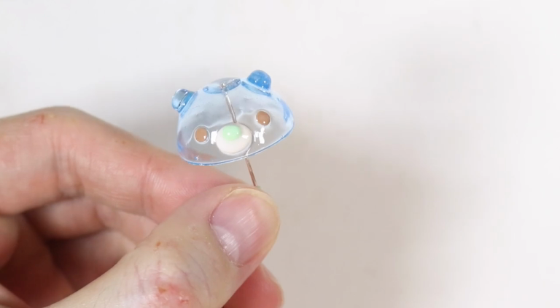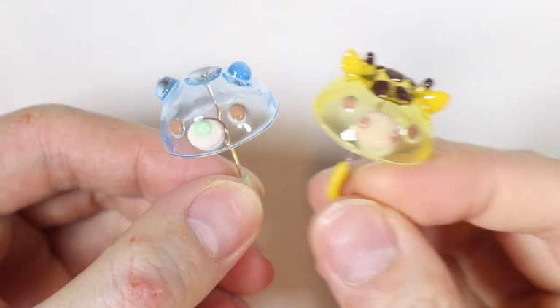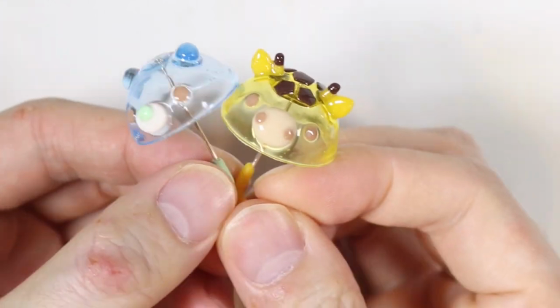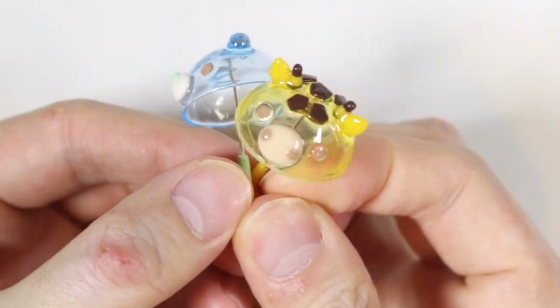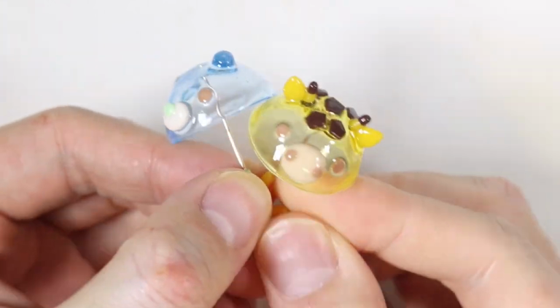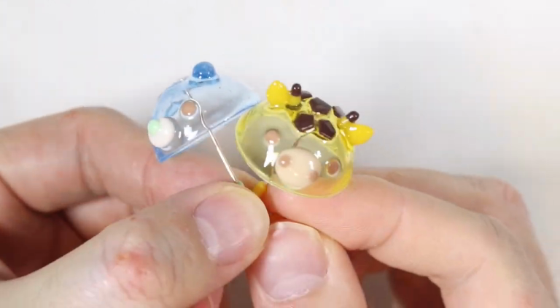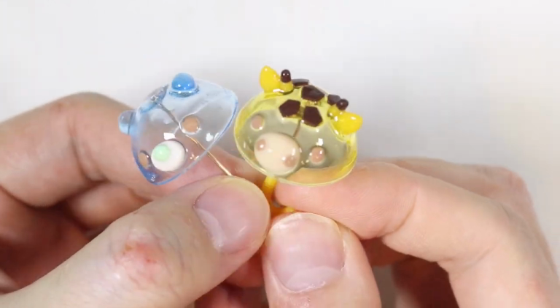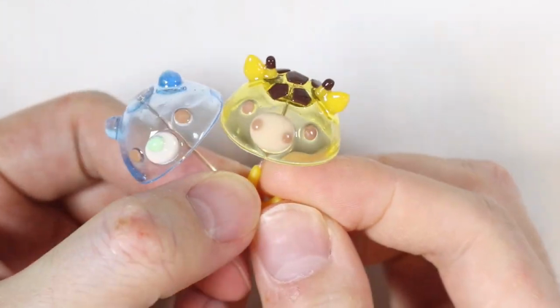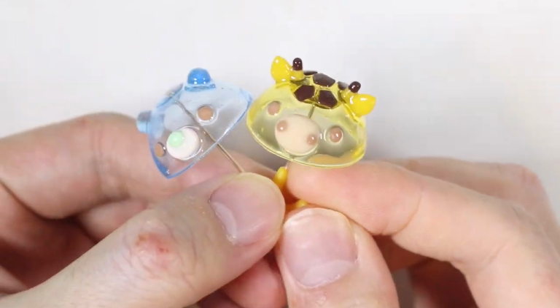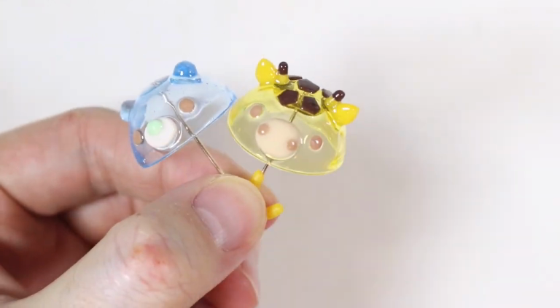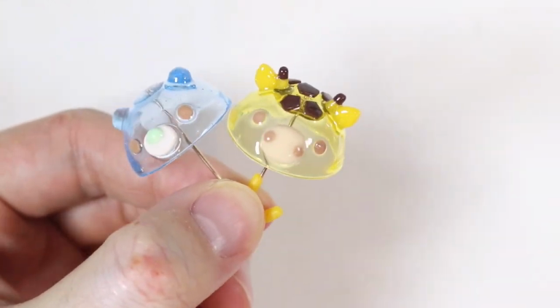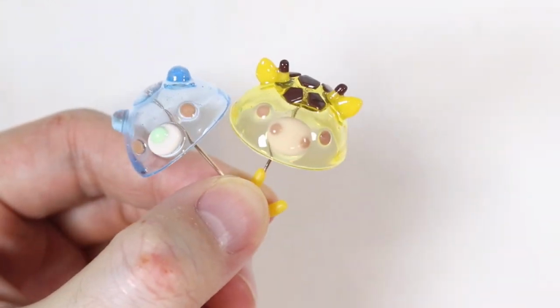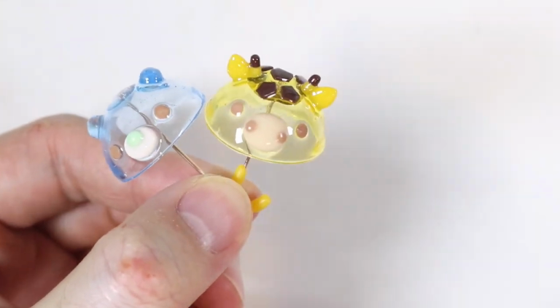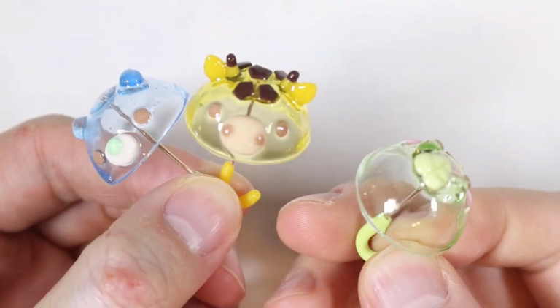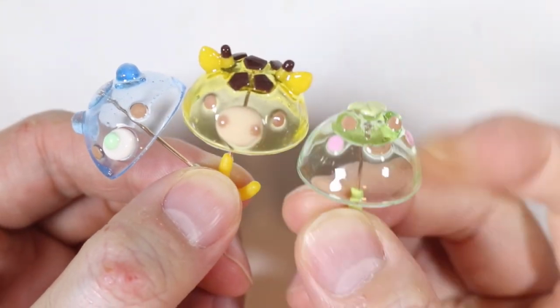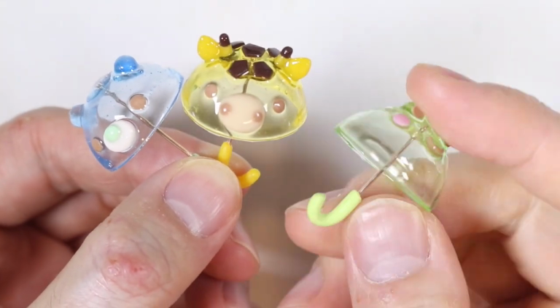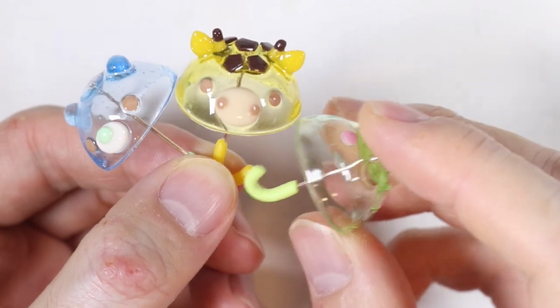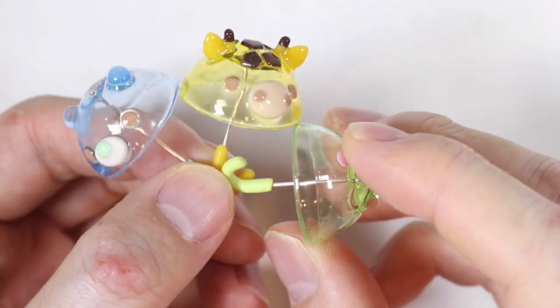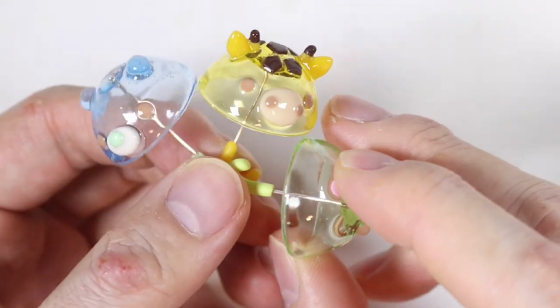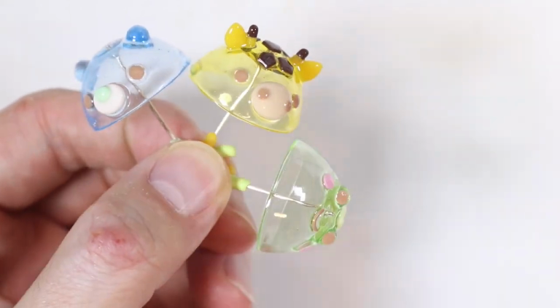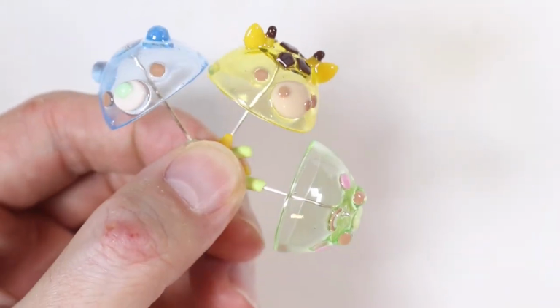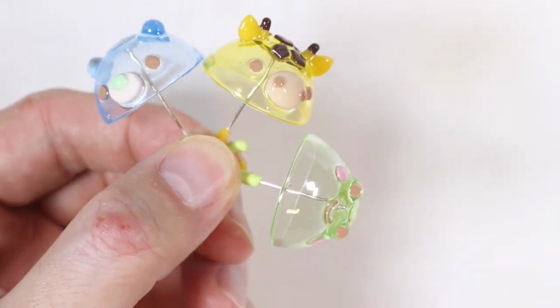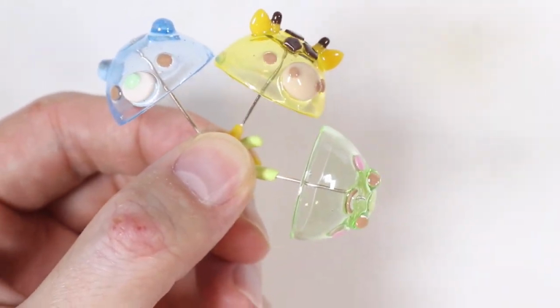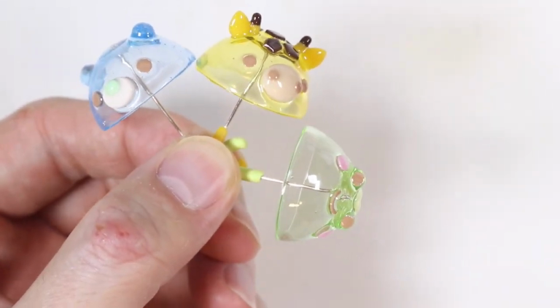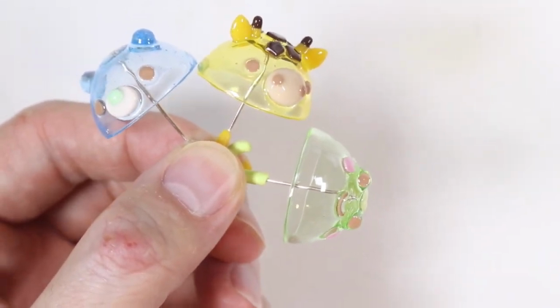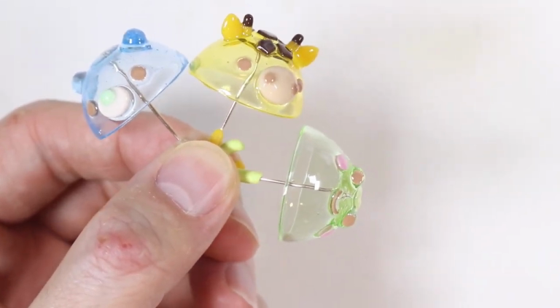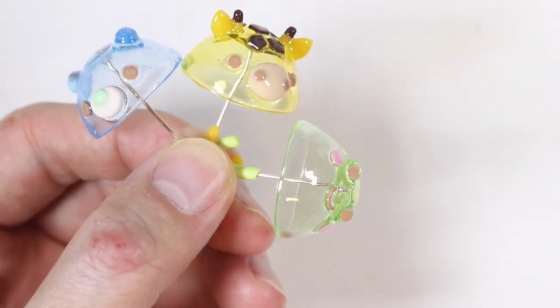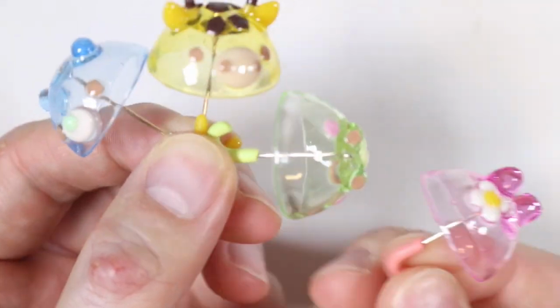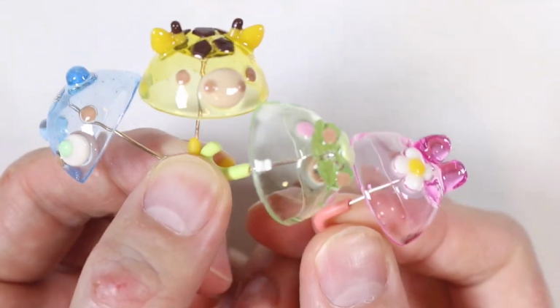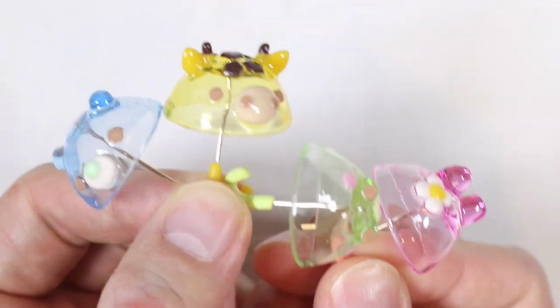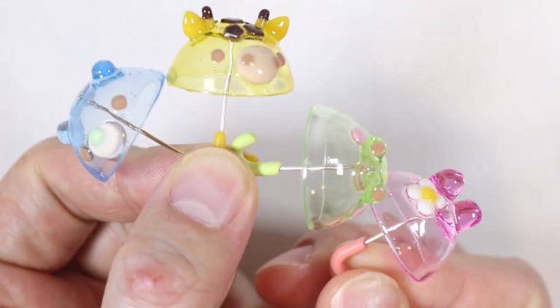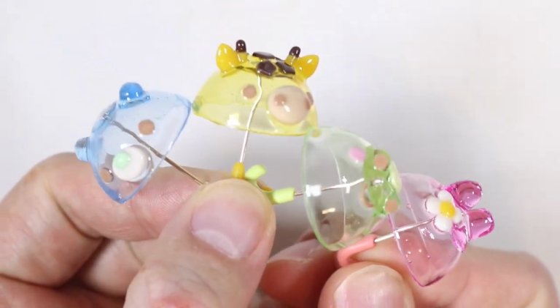Hey everyone, this is Alex from Polymamuti and today I finally have a new video. We're making these cute little miniature umbrellas out of resin and polymer clay.